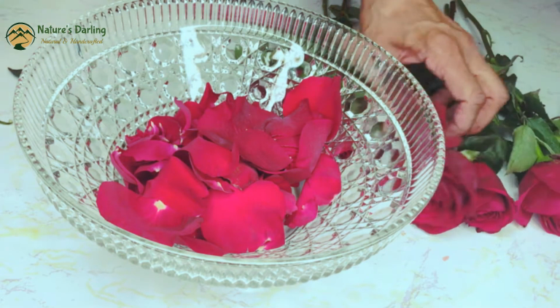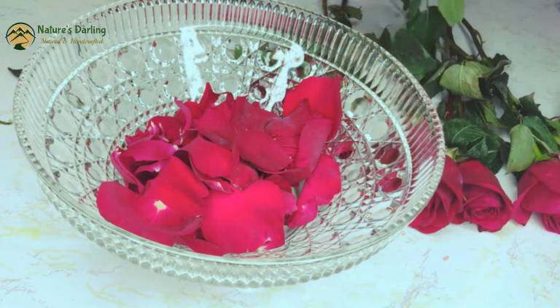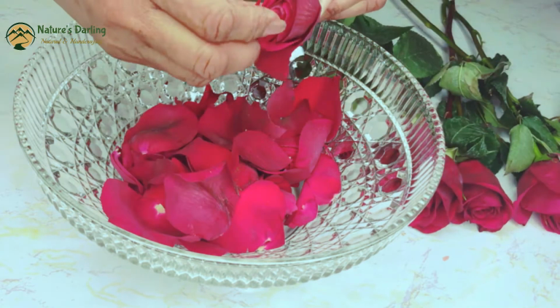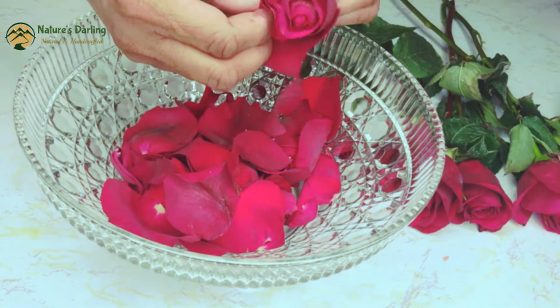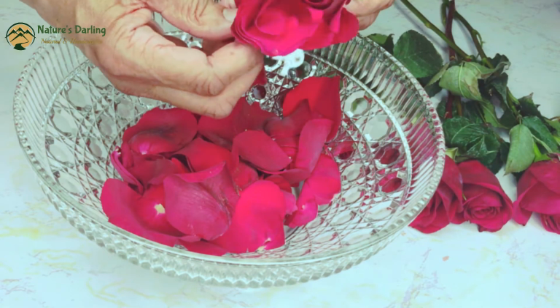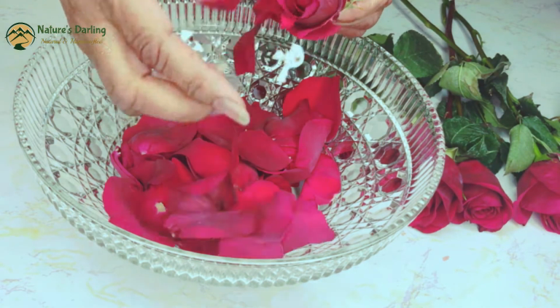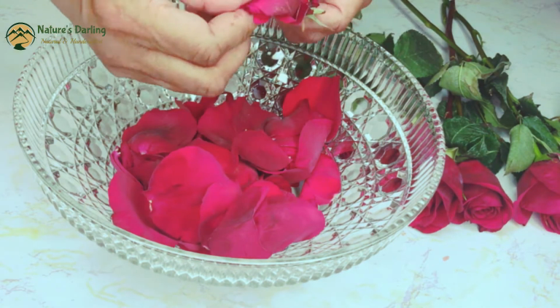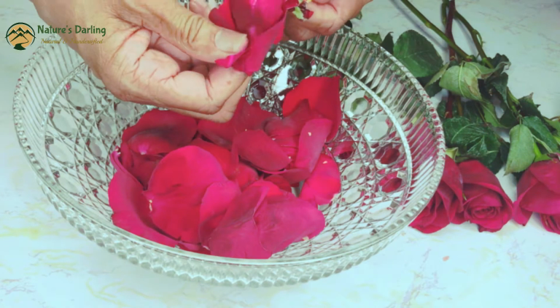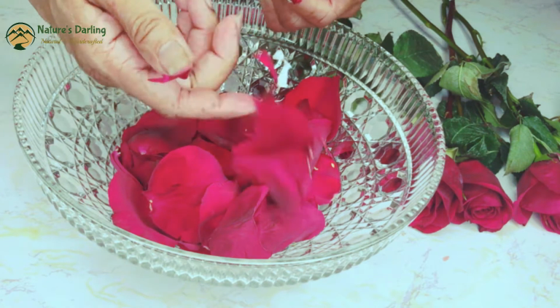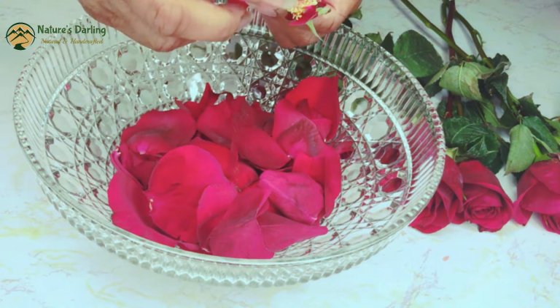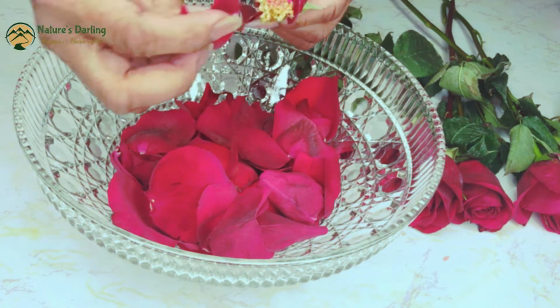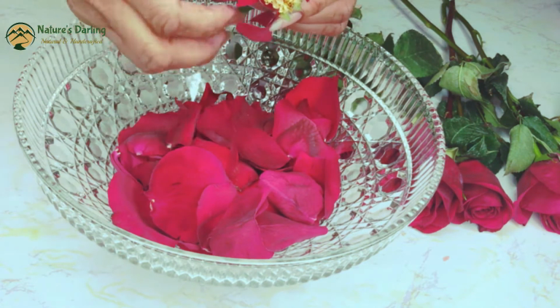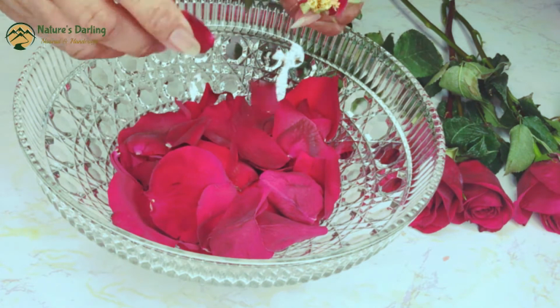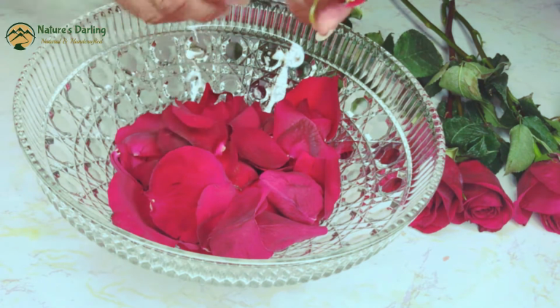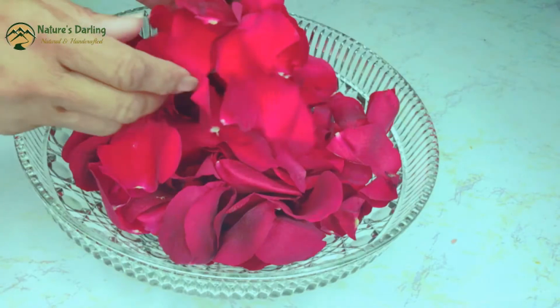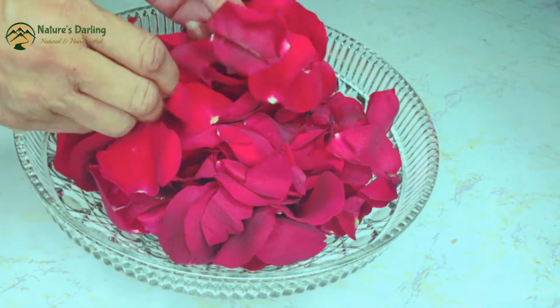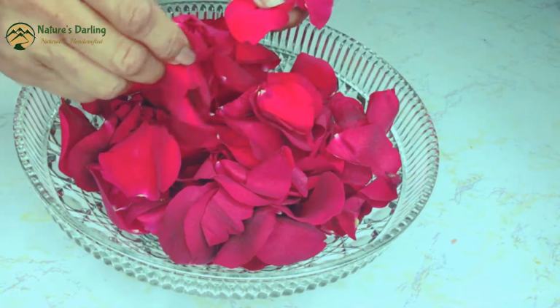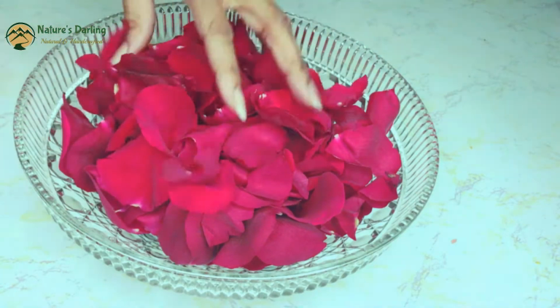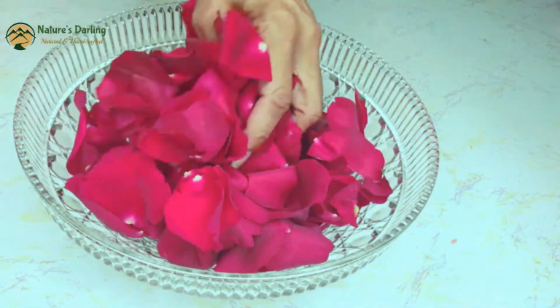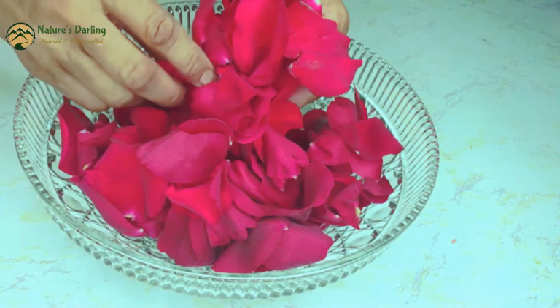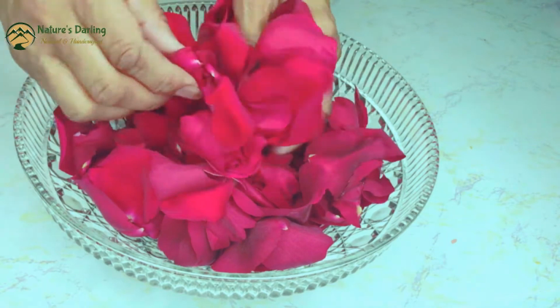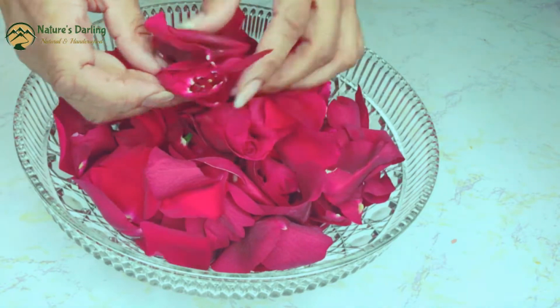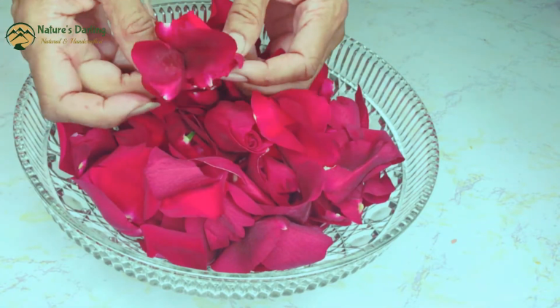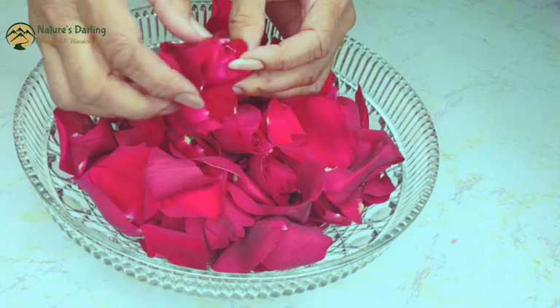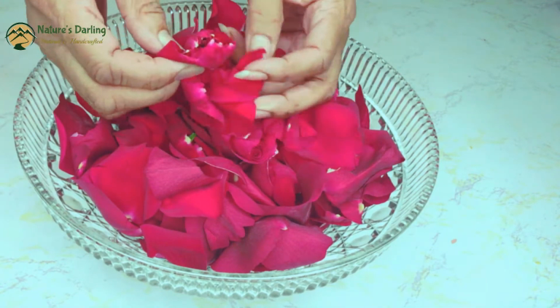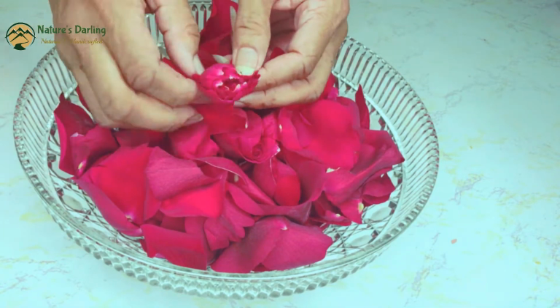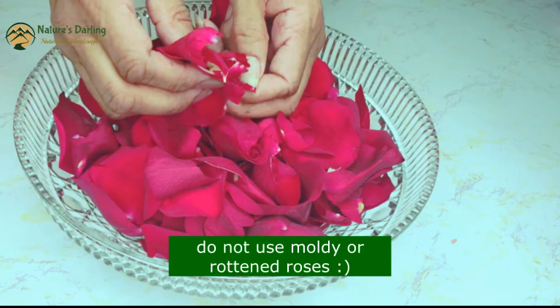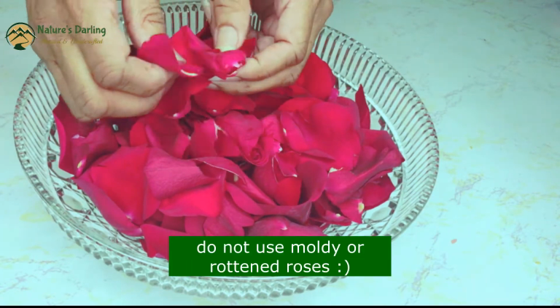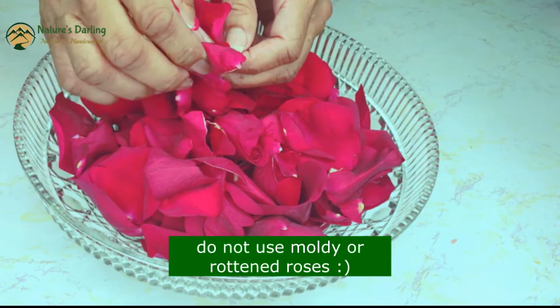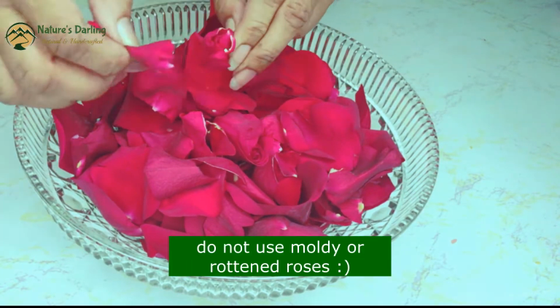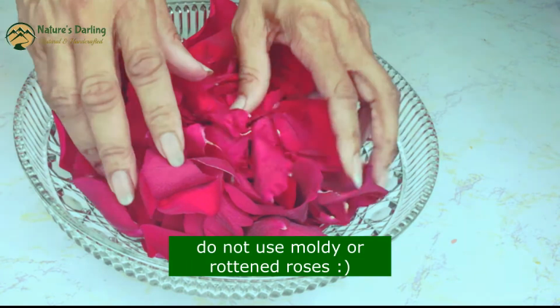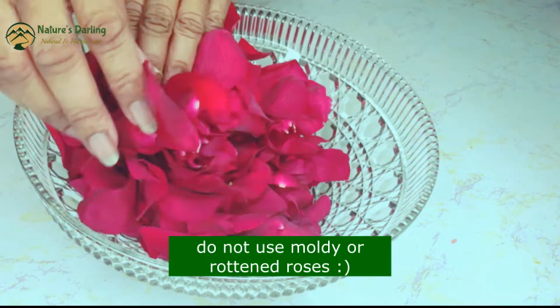You may also use dried rose petals, though of course freshly cut roses are best. You can use any color — yellow, white, pink, any color. Just do not use moldy or rotted roses.